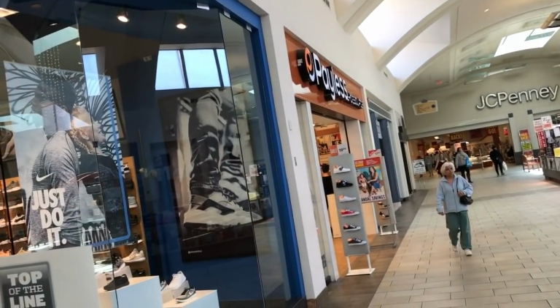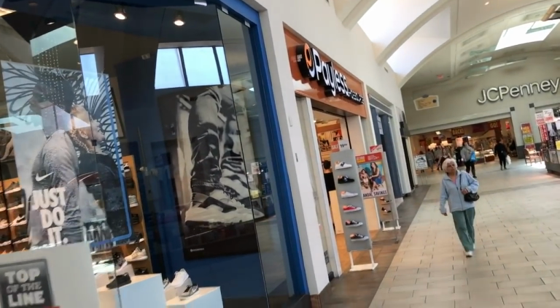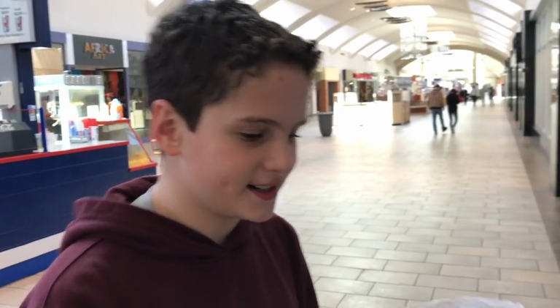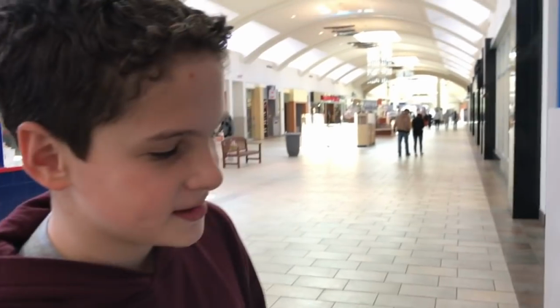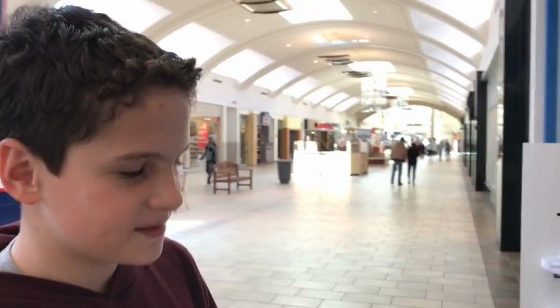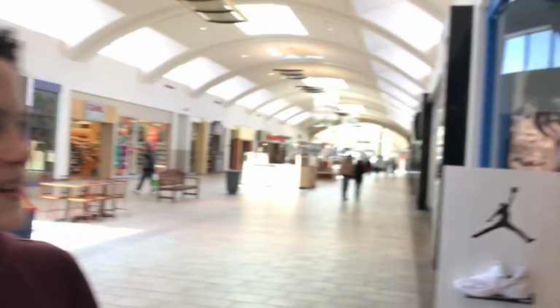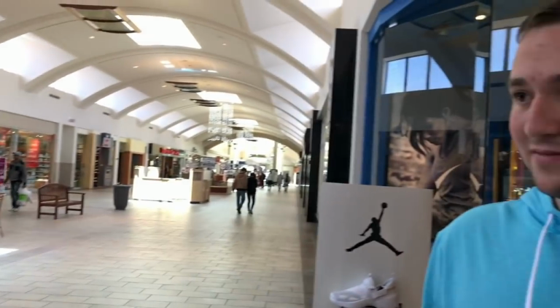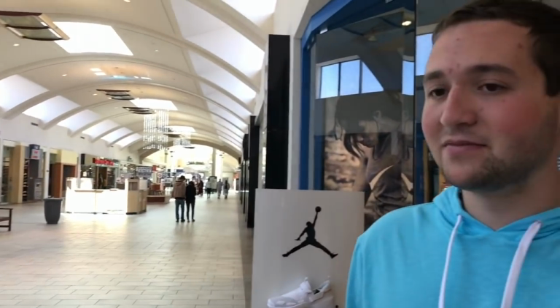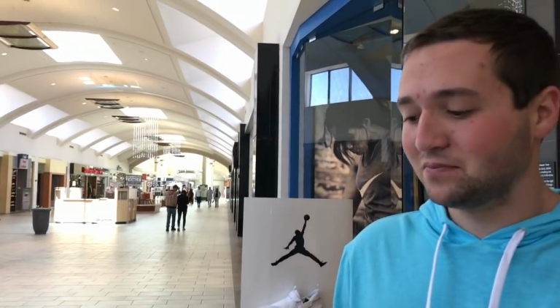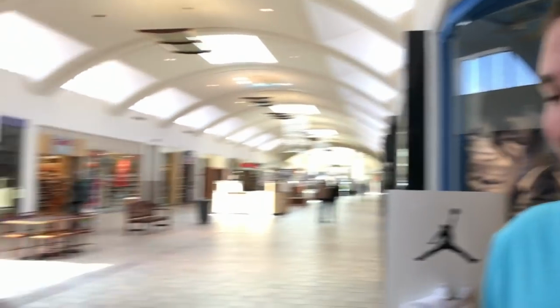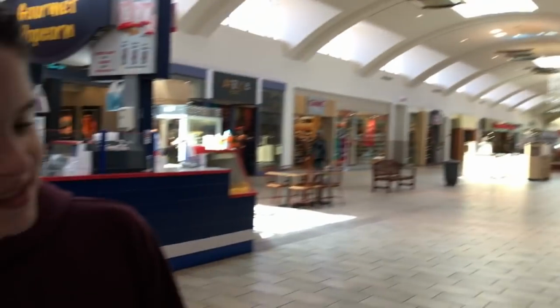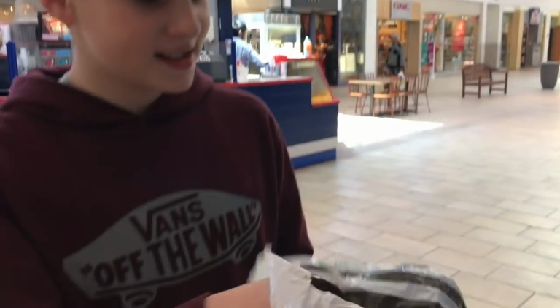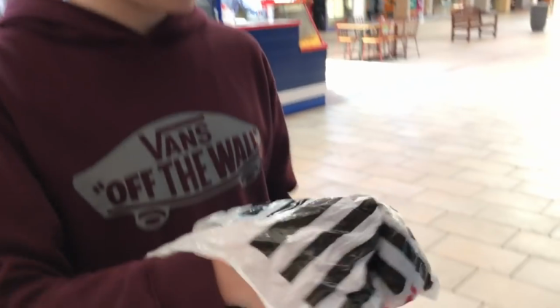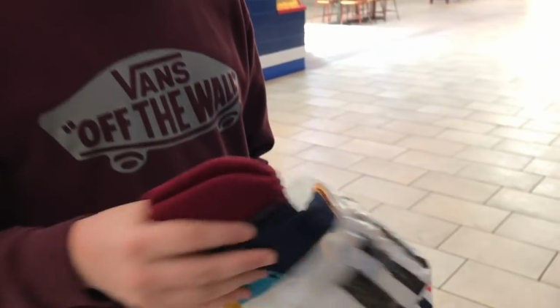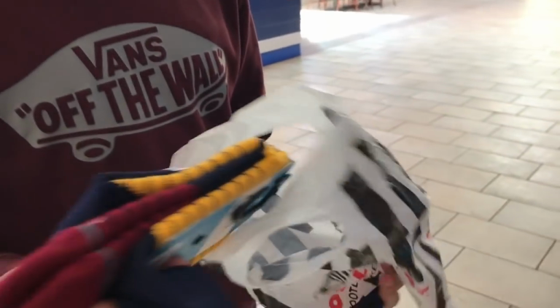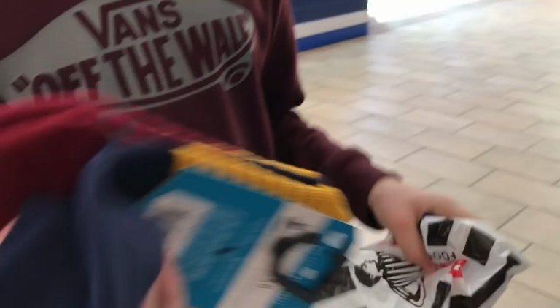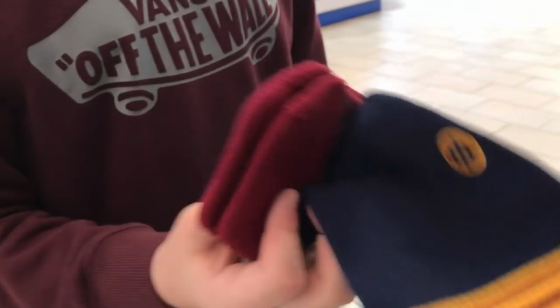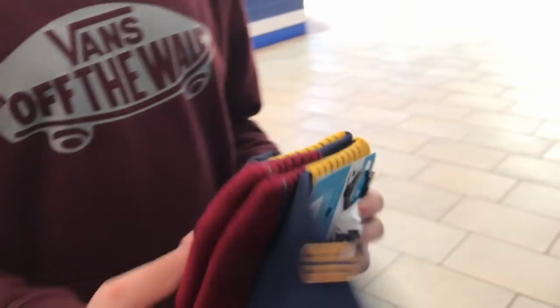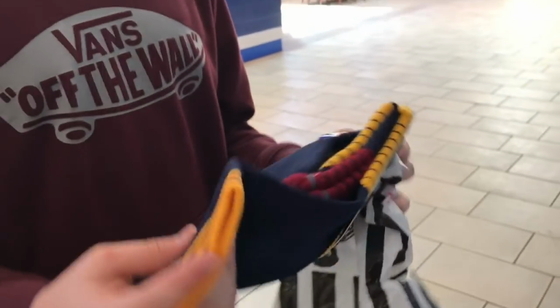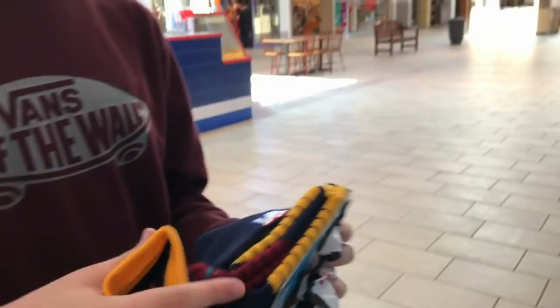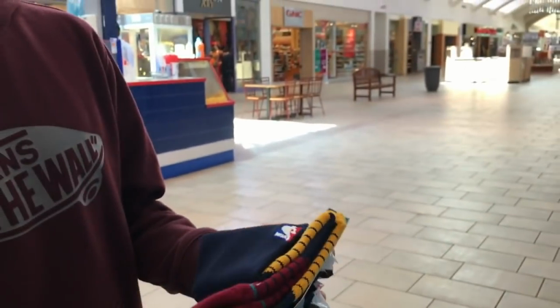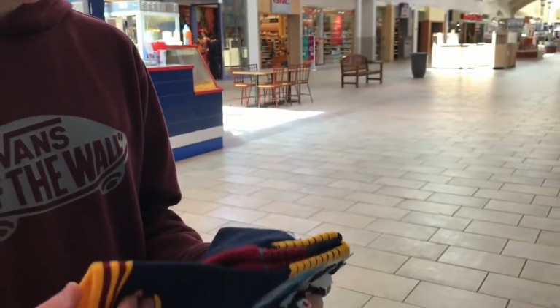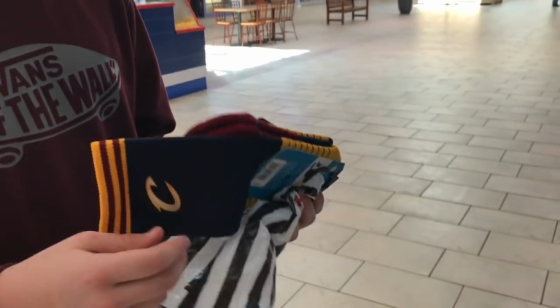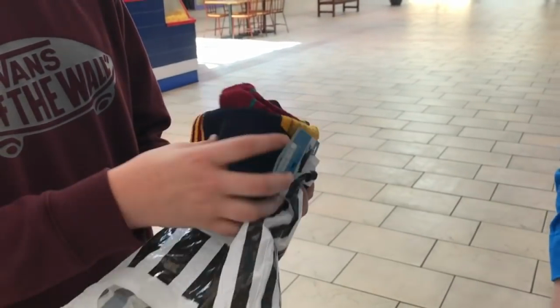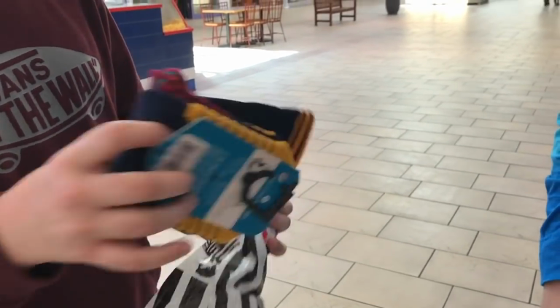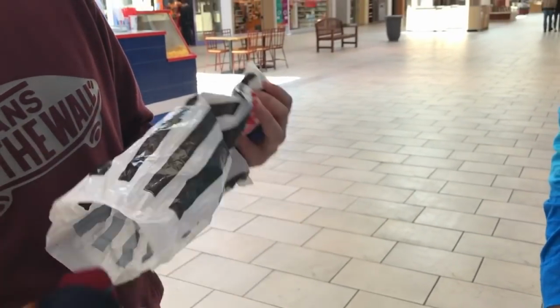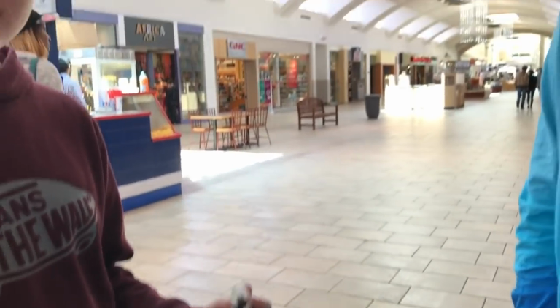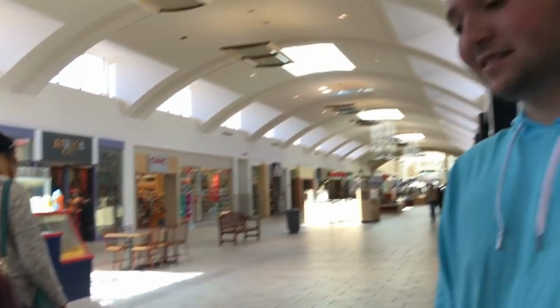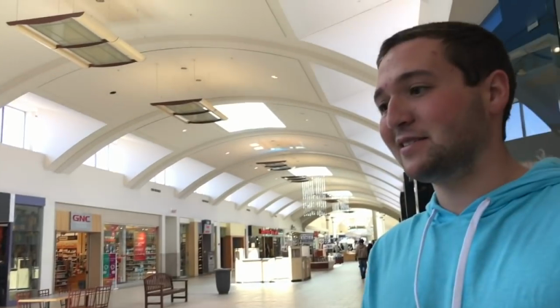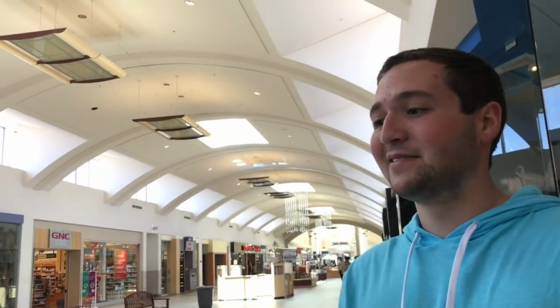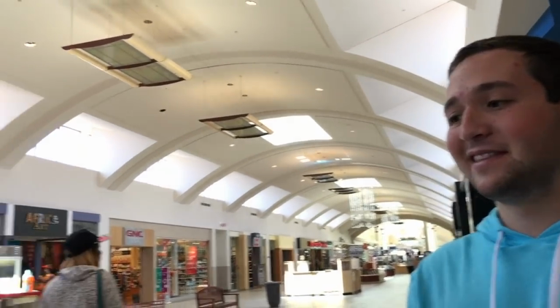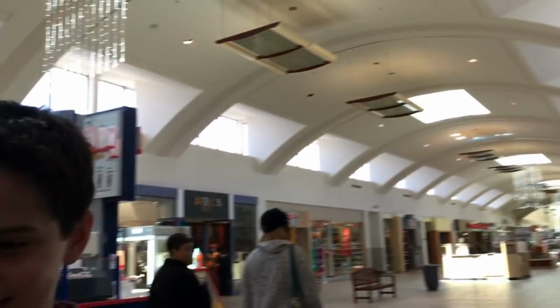We got some things coming. We got some socks — some Stance socks. Good basketball socks. Thanks, guys.